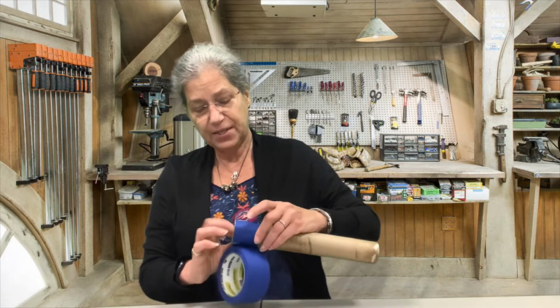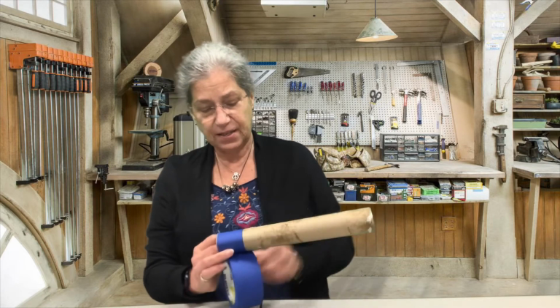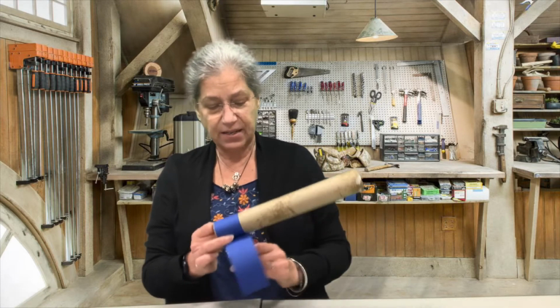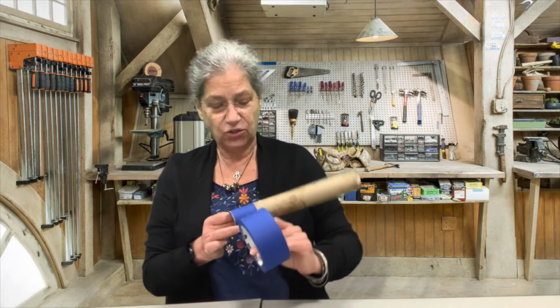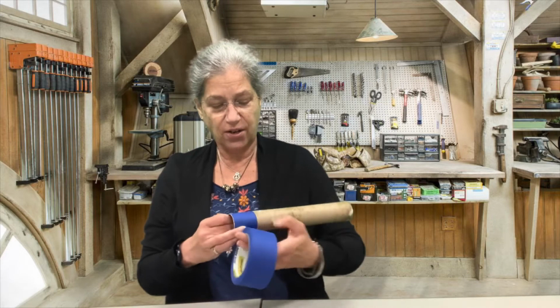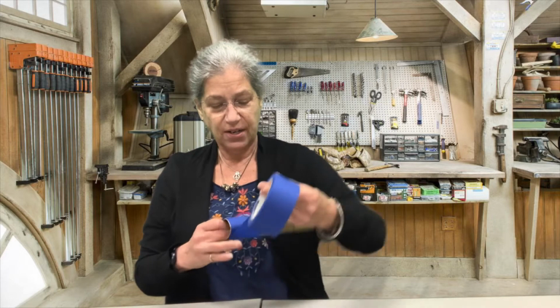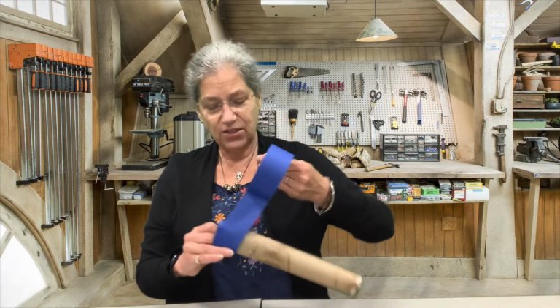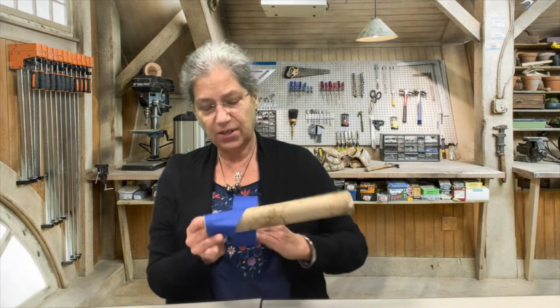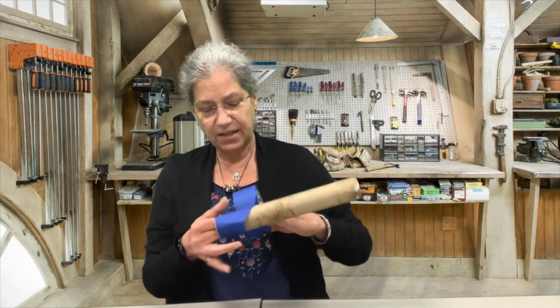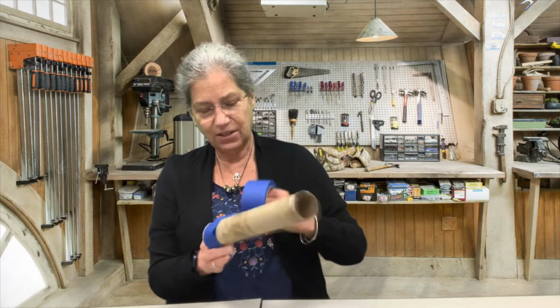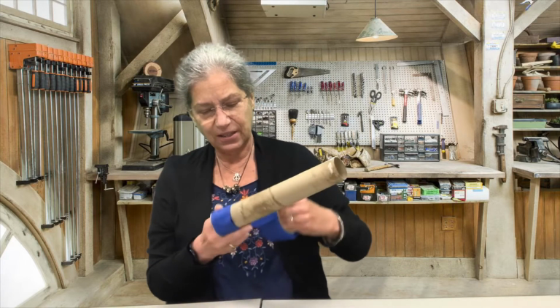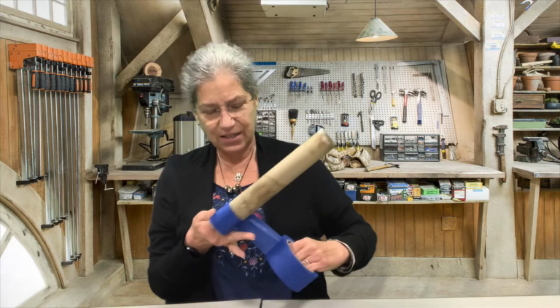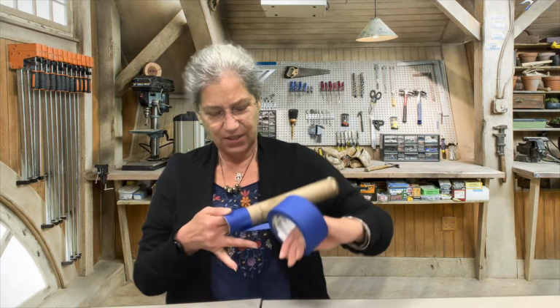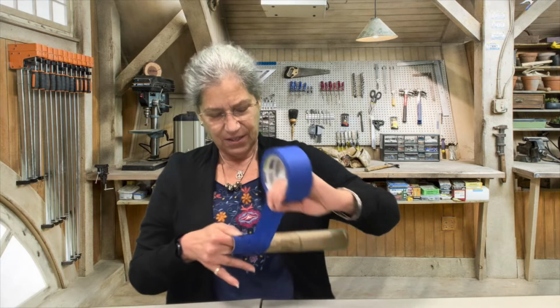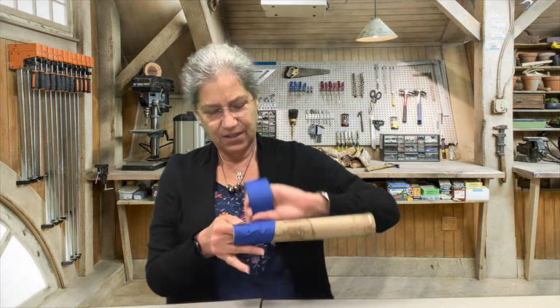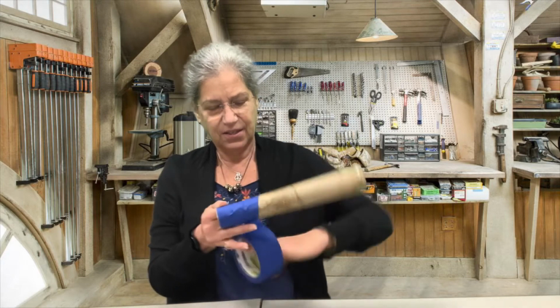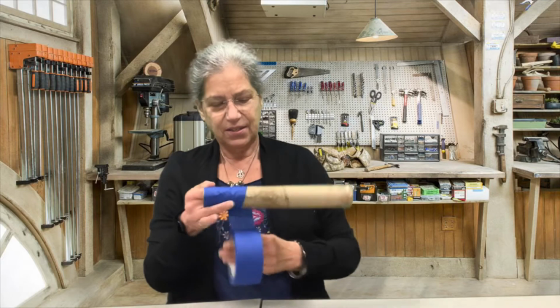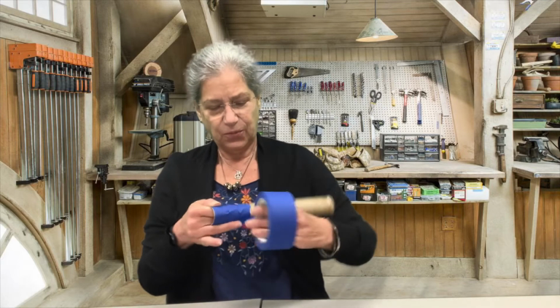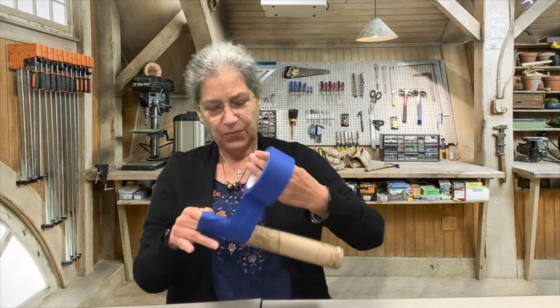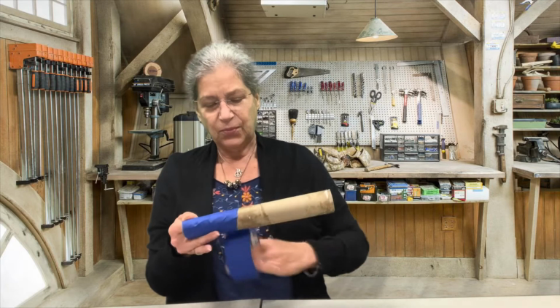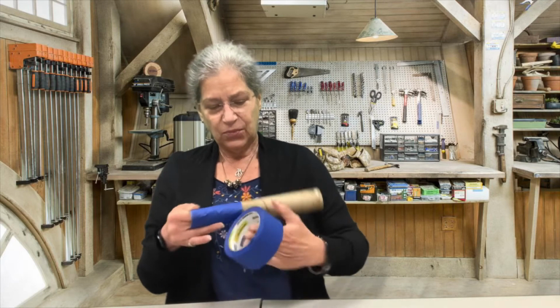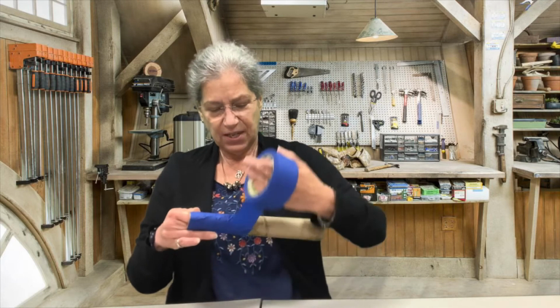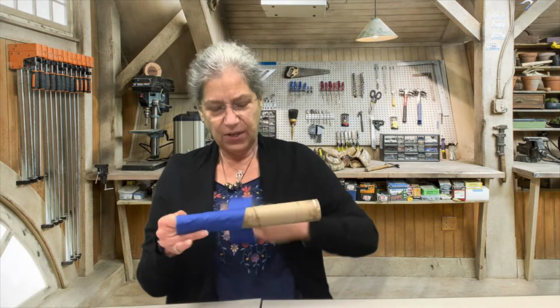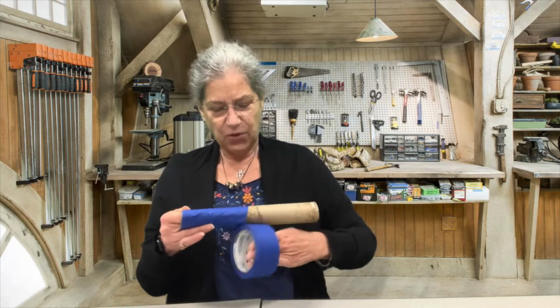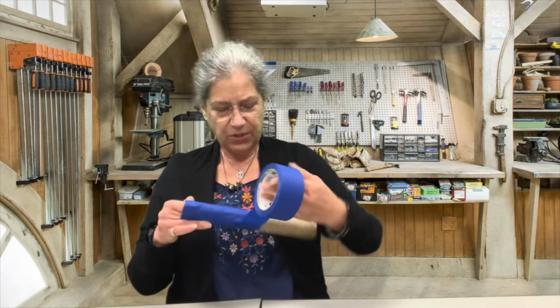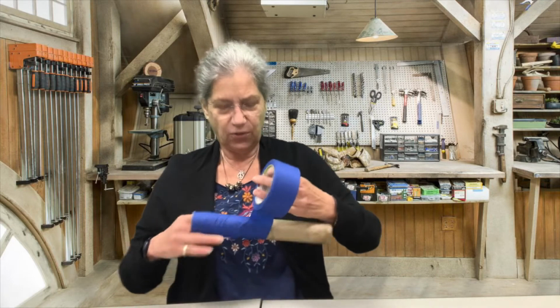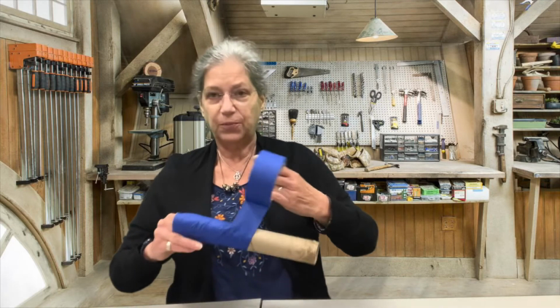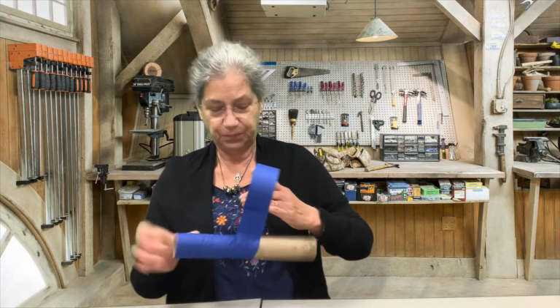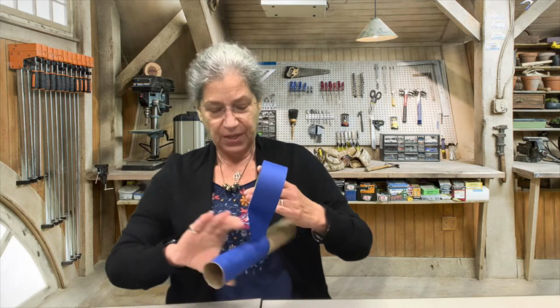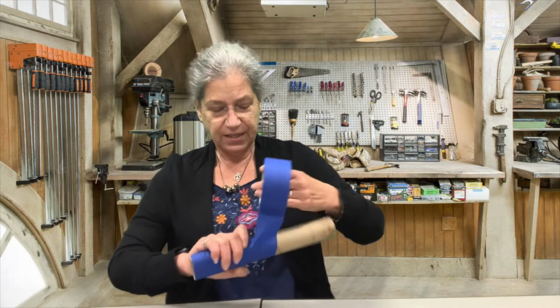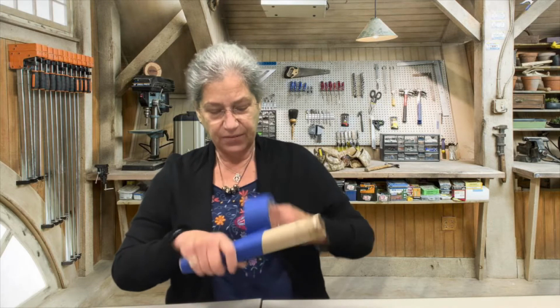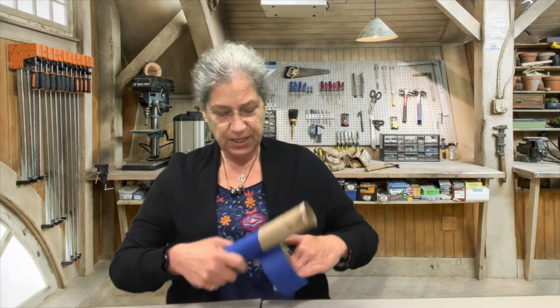This is going to make it a little stronger and it's also going to make it look a little nicer. So just keep going up your paper towel roll until it's covered with tape.